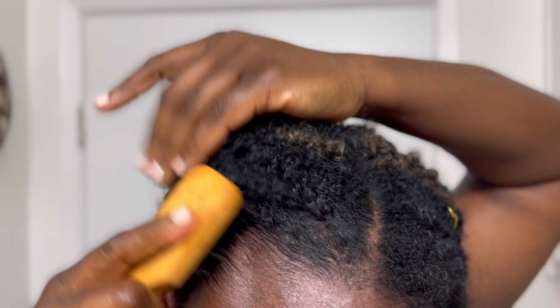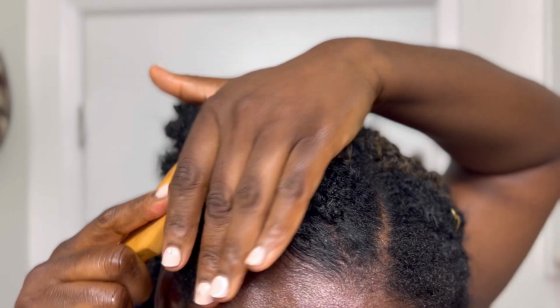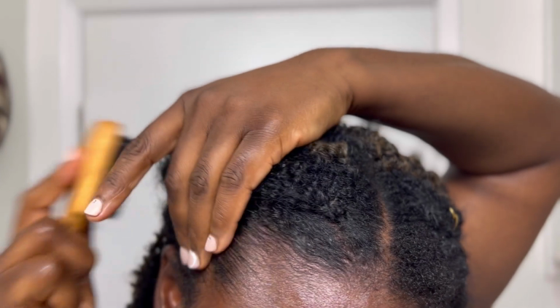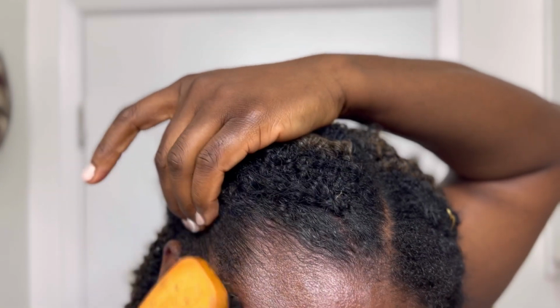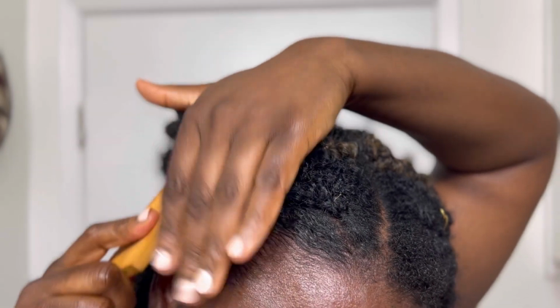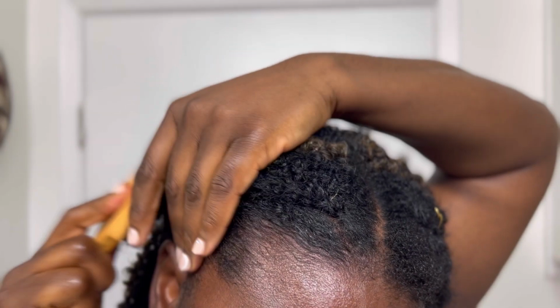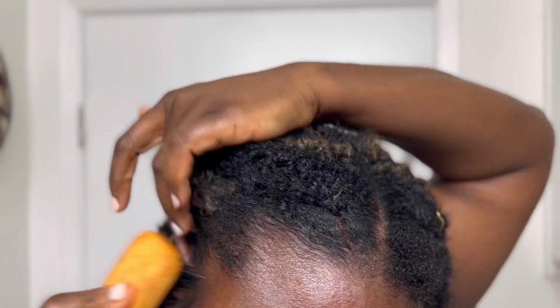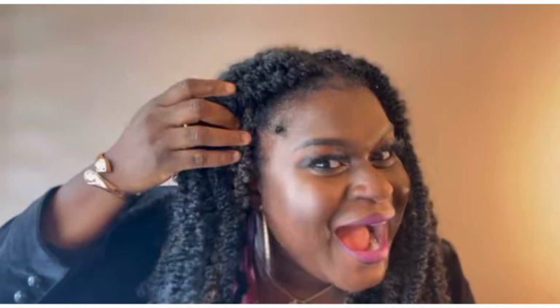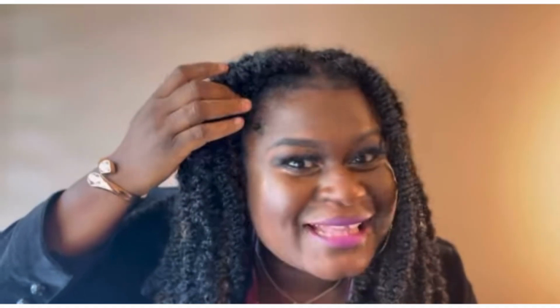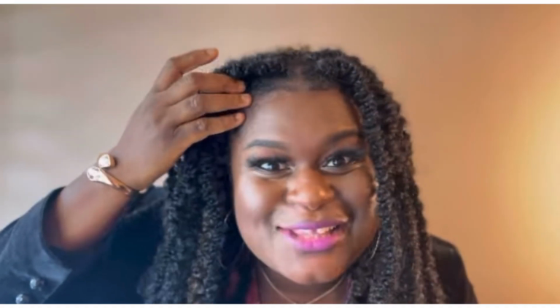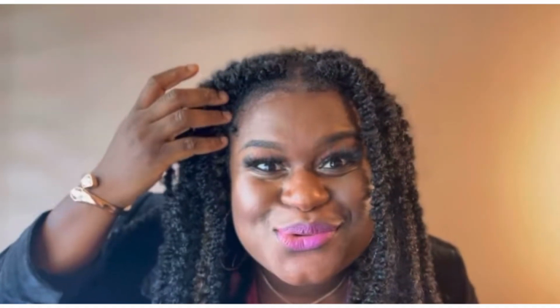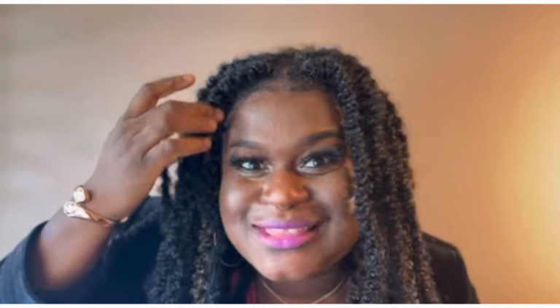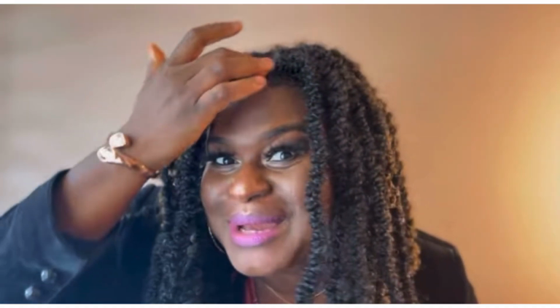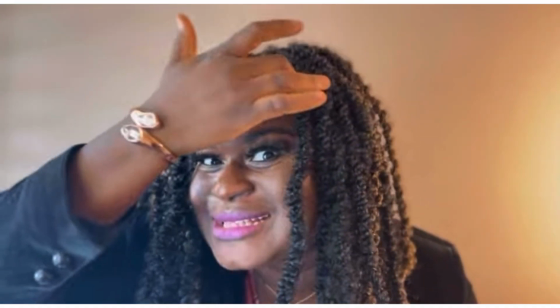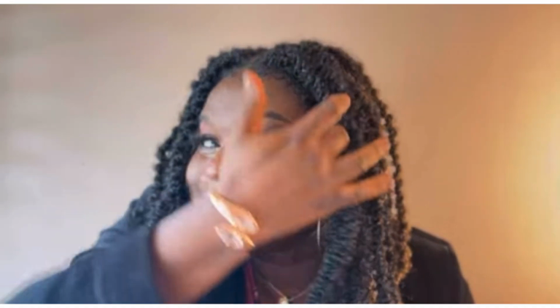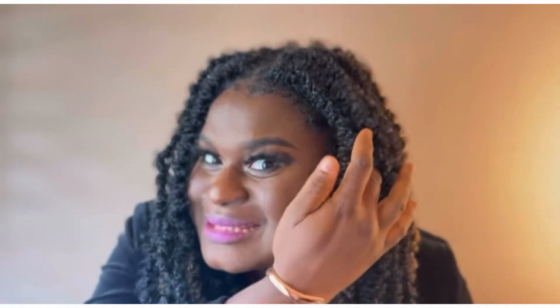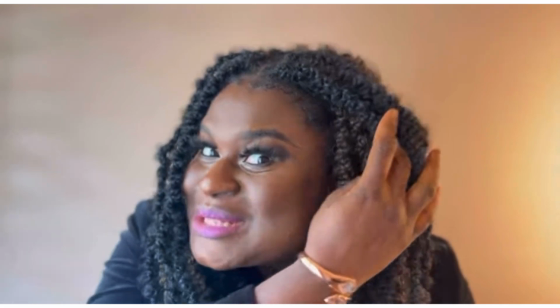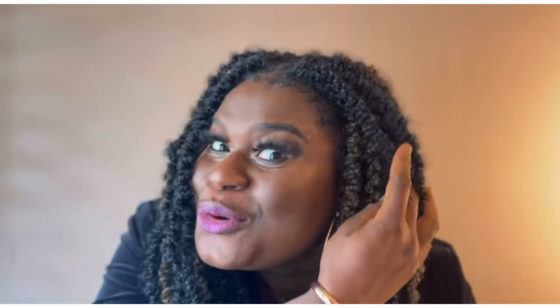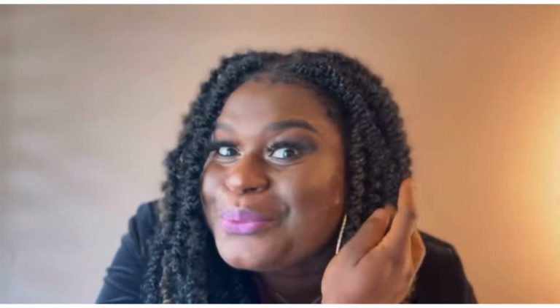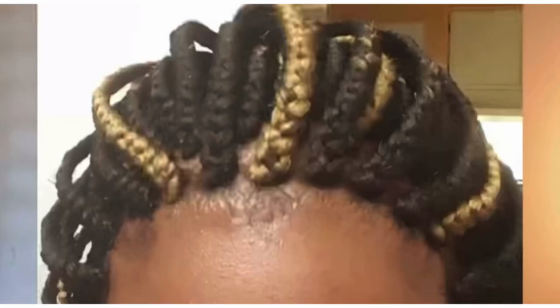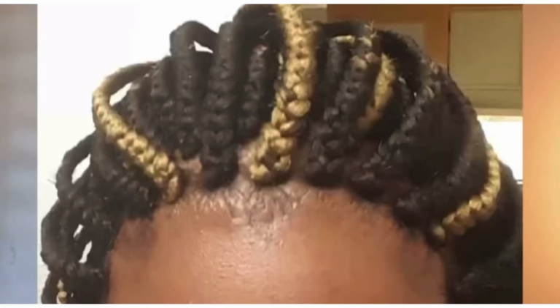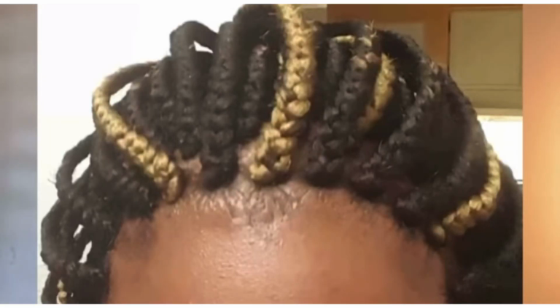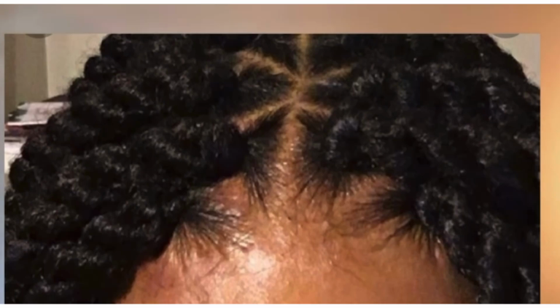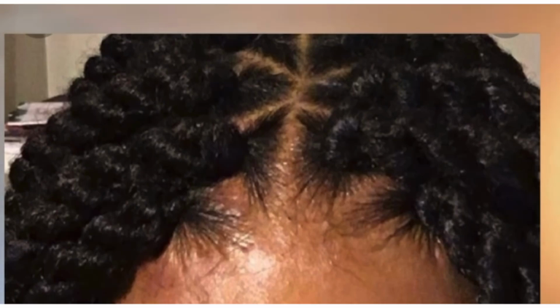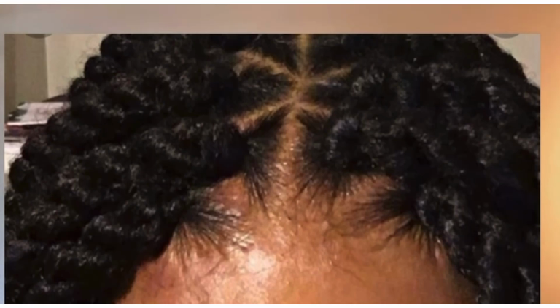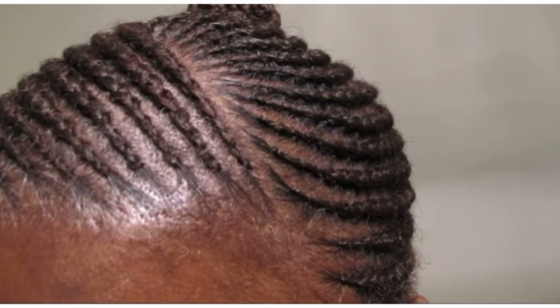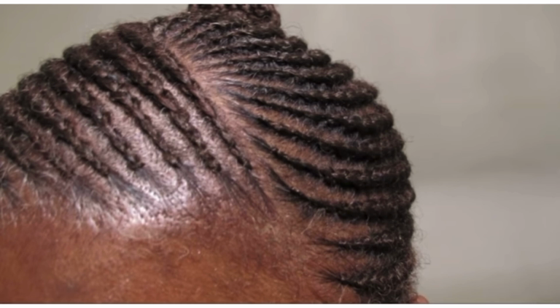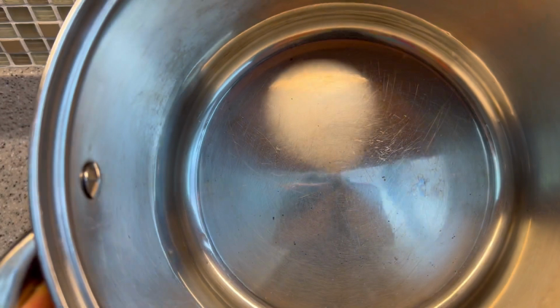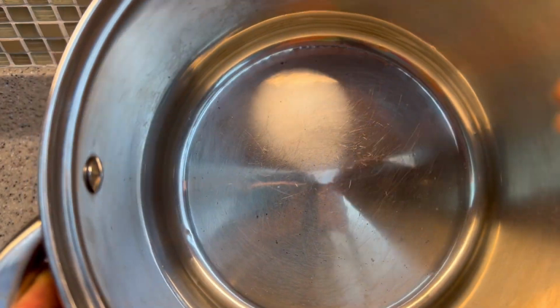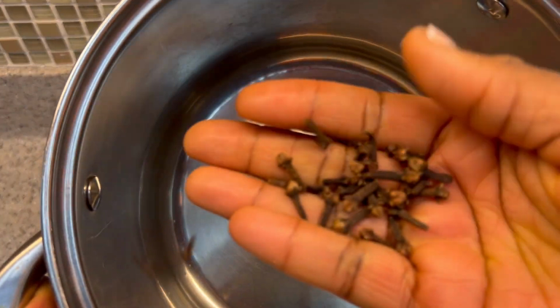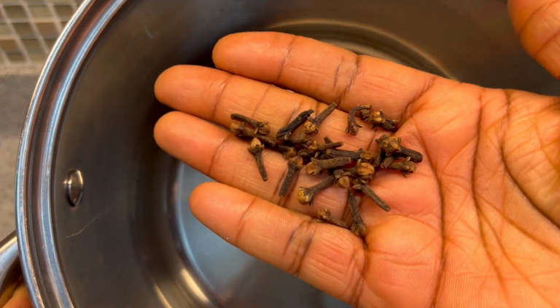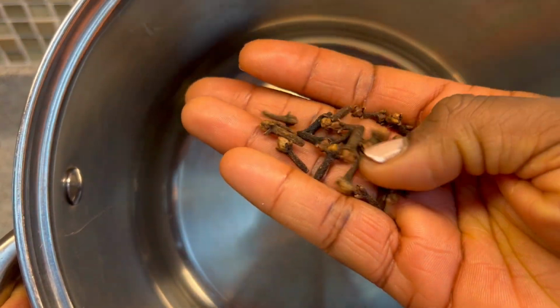I do not braid my edges whenever I do my braids, and this is how my hair was looking when I first did it — I left my edges to breathe. If you are braiding your edges, you are killing your hair. Make sure you do not braid your edges whenever you braid your hair.